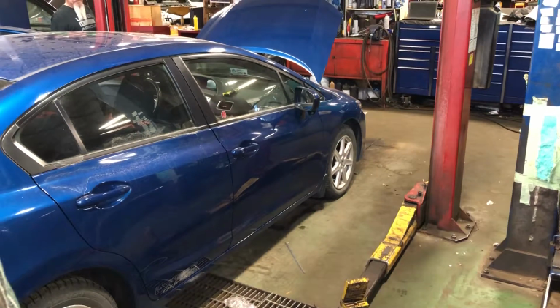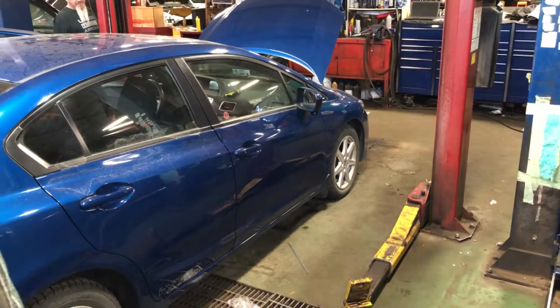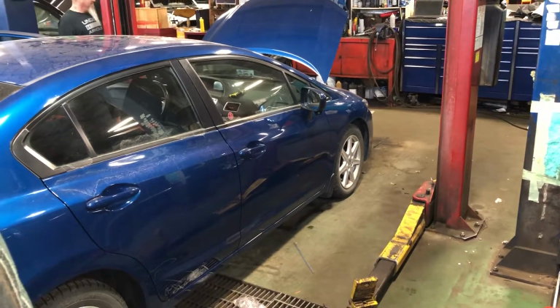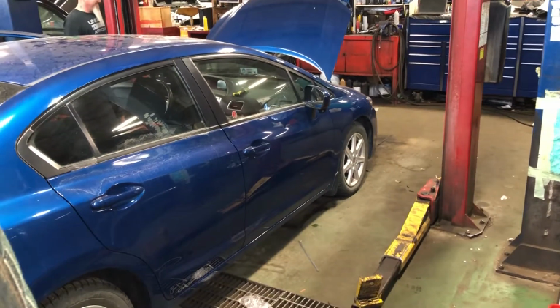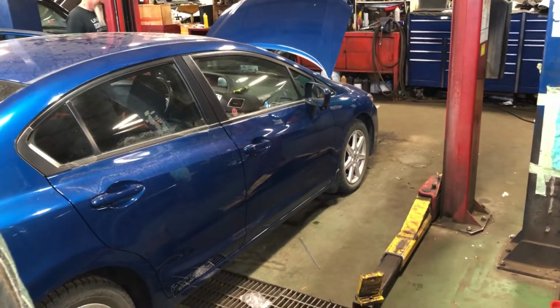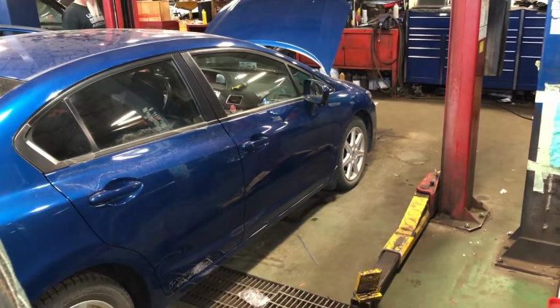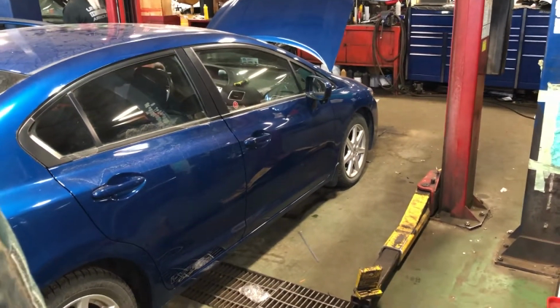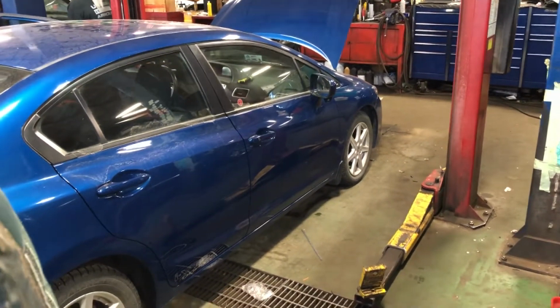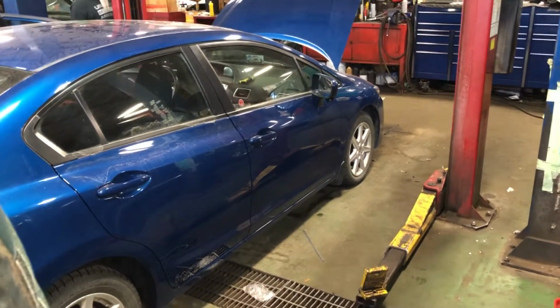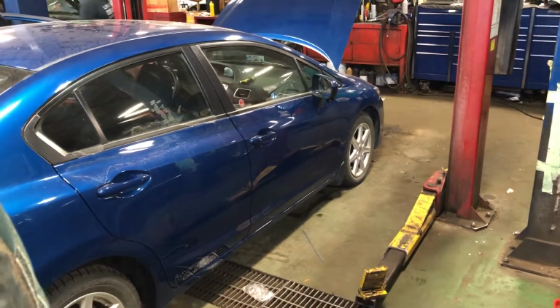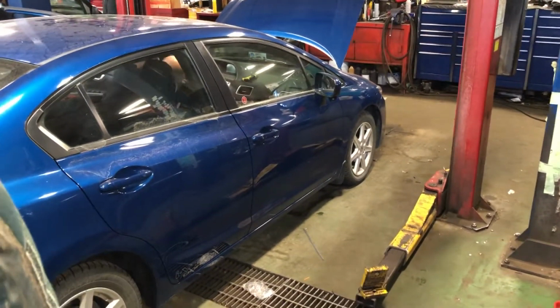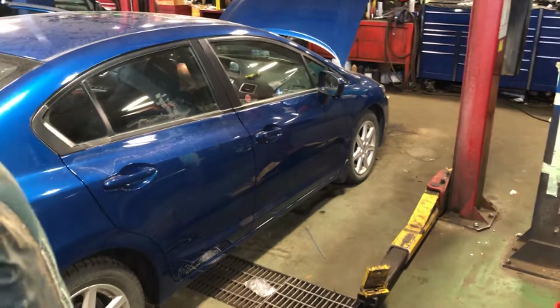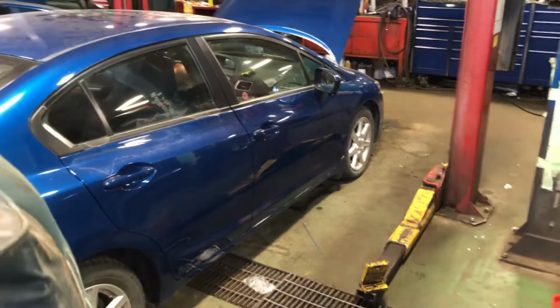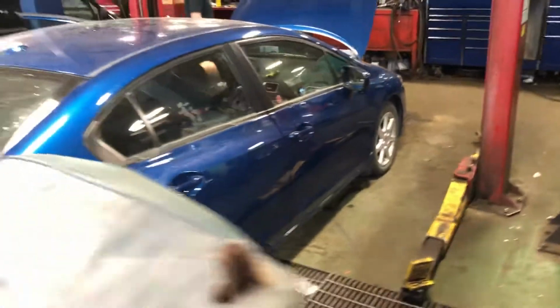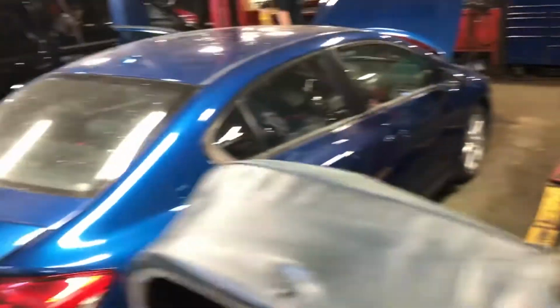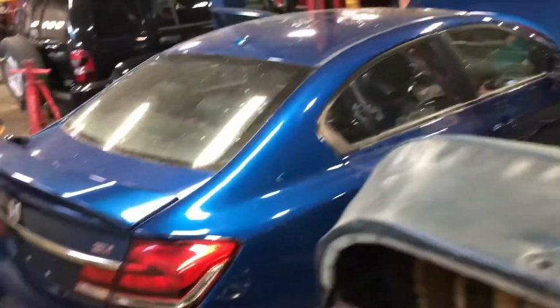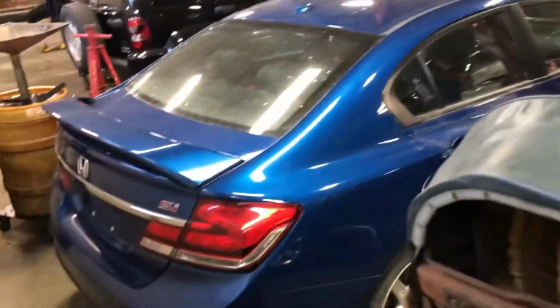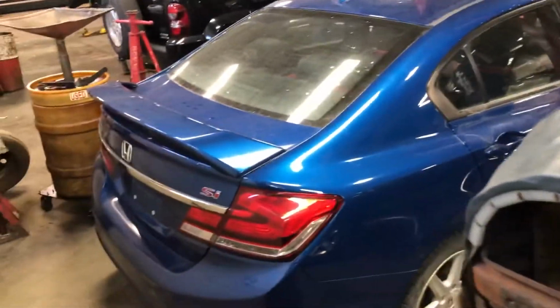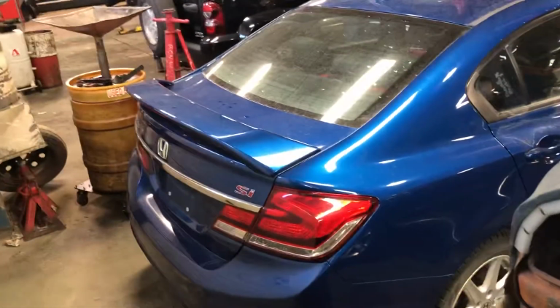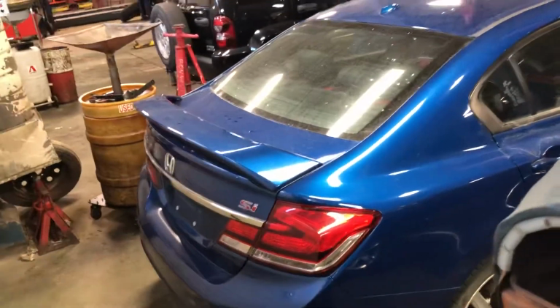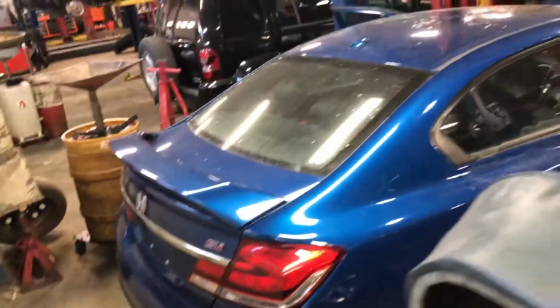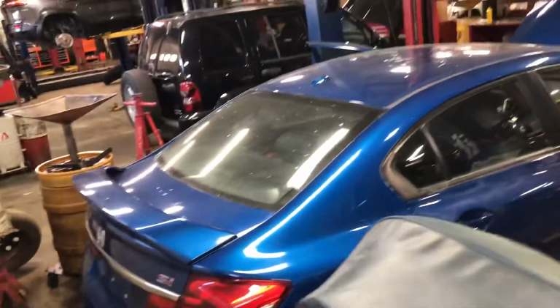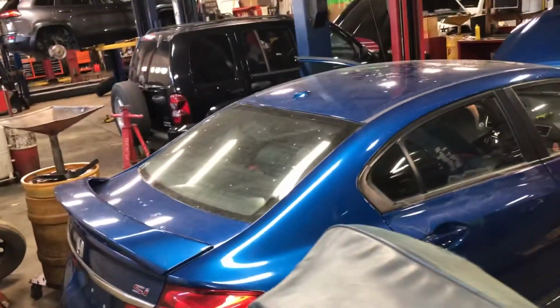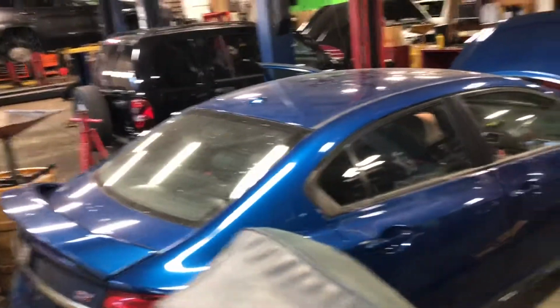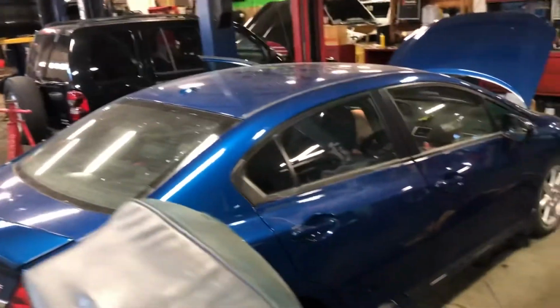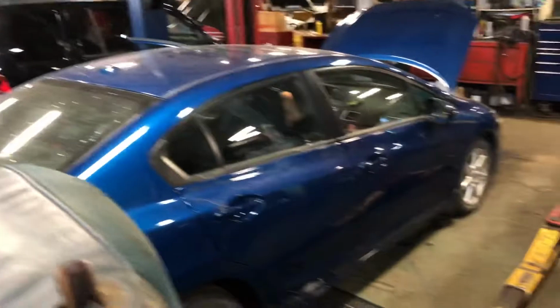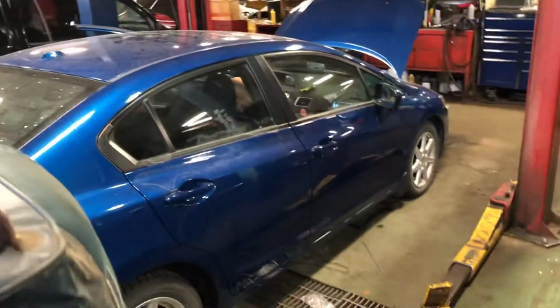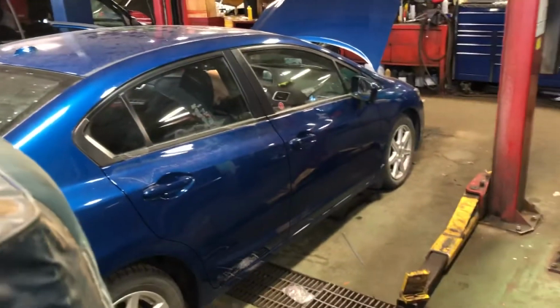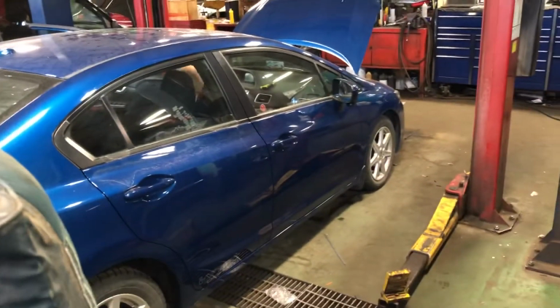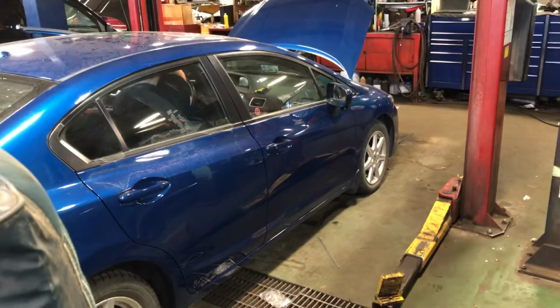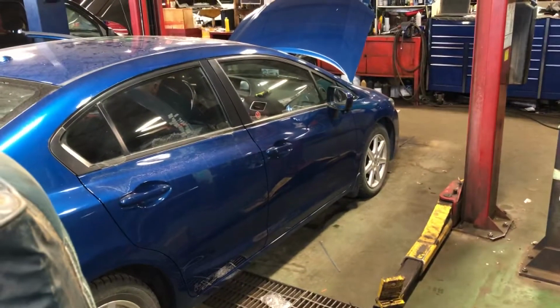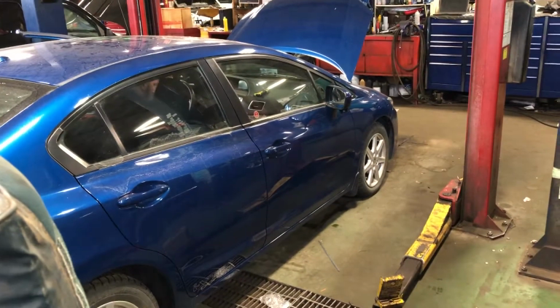Hey guys, I'm Kyle from Direct Dodge. I just wanted to send you a quick video. As you can see, the car is blue — the Civic you're looking at. Right now it's just getting its AMVIC inspection done. It should be done by the end of the day and it will be fully safety through the shop.